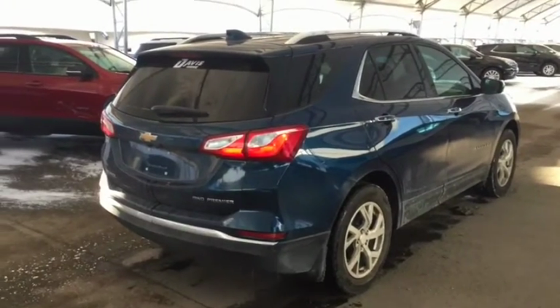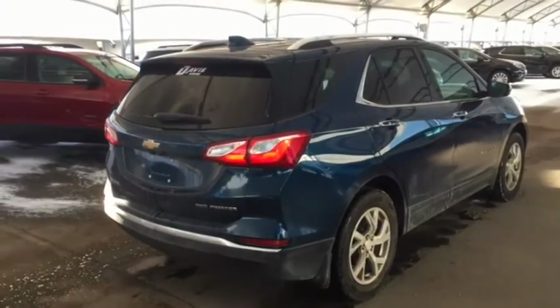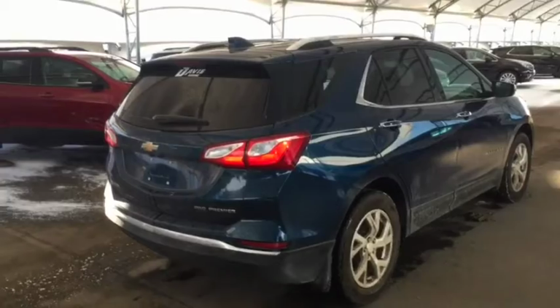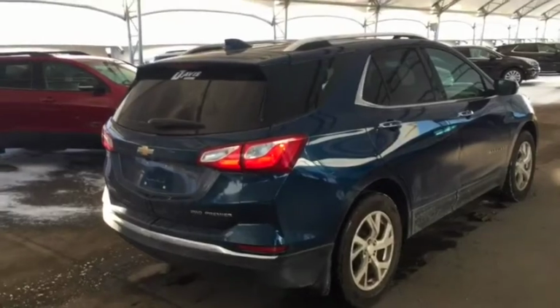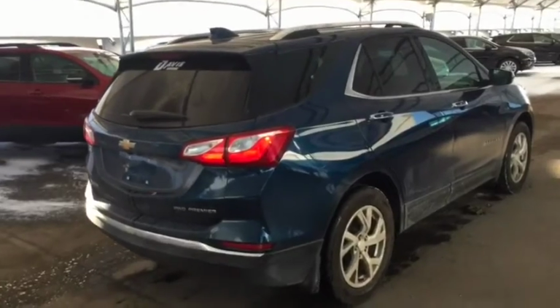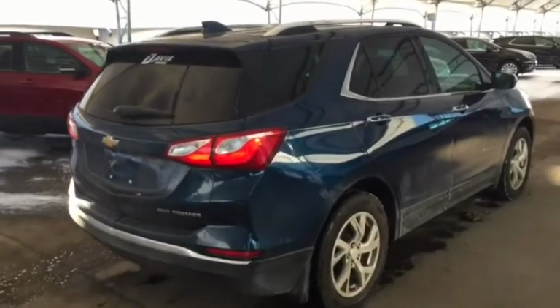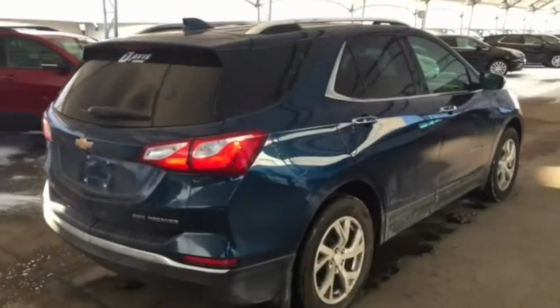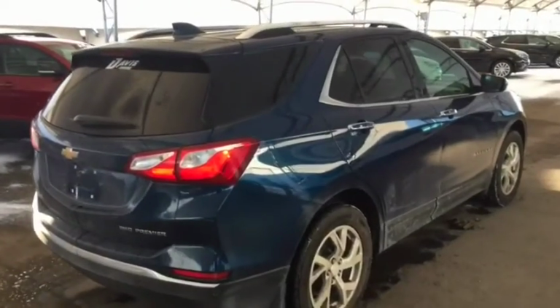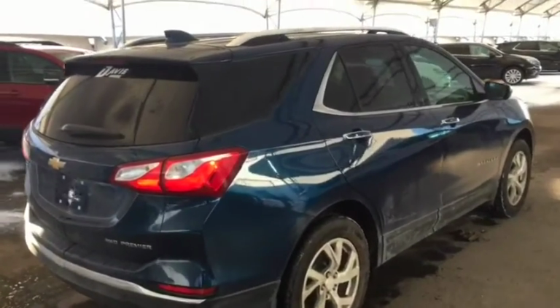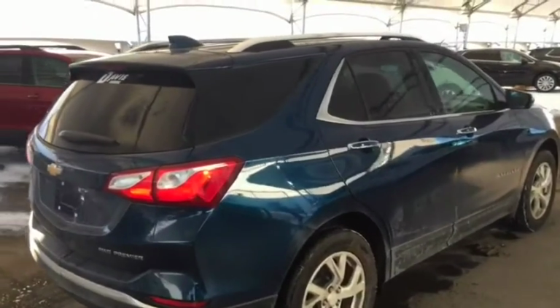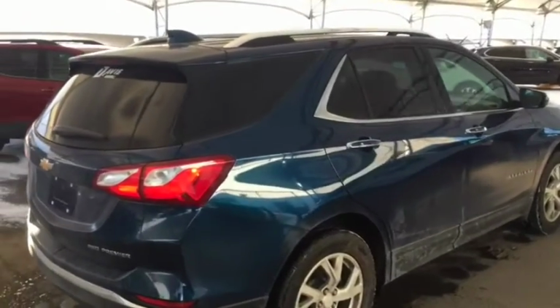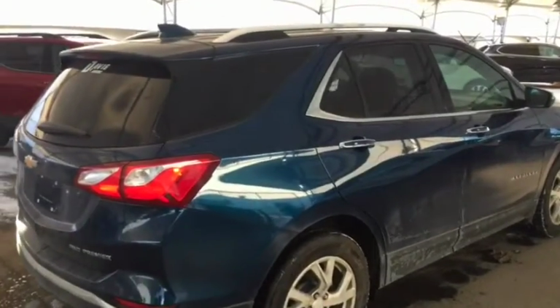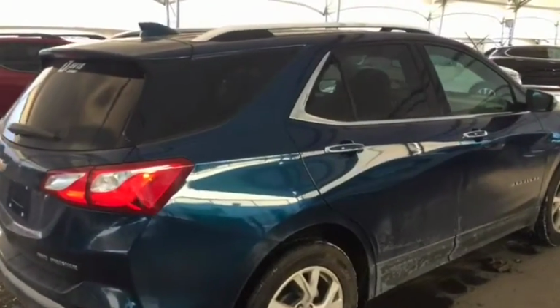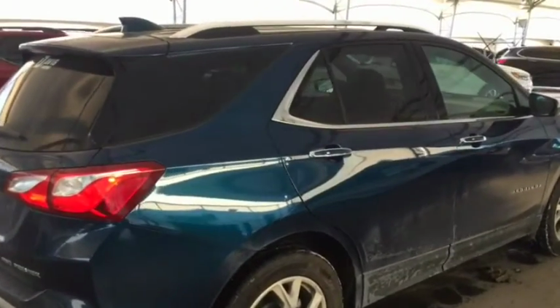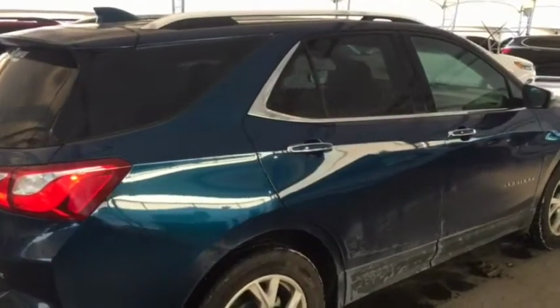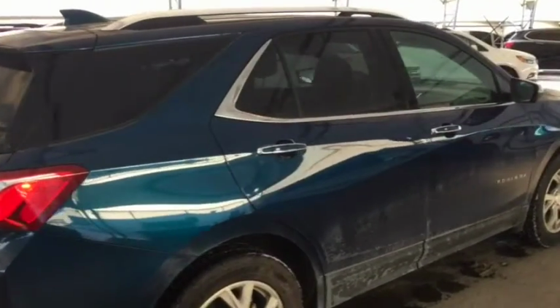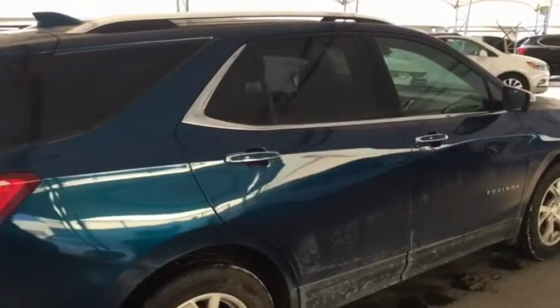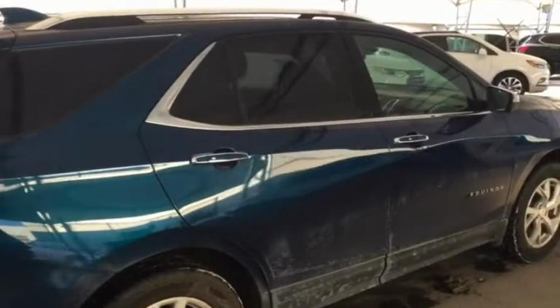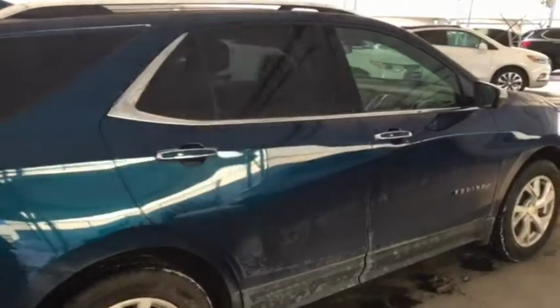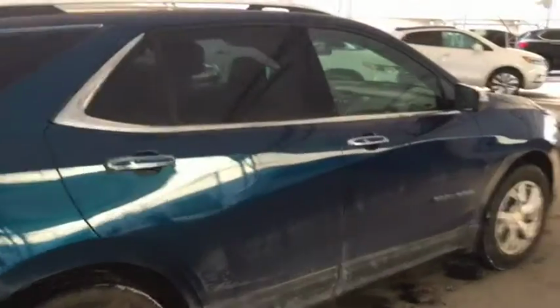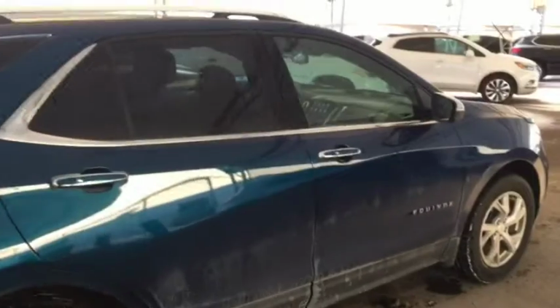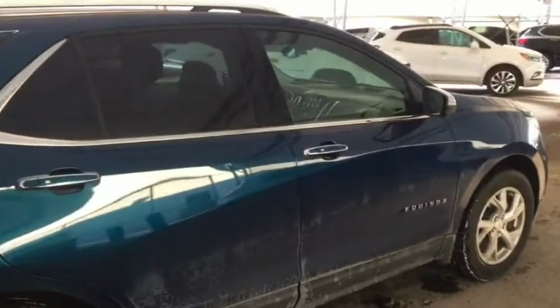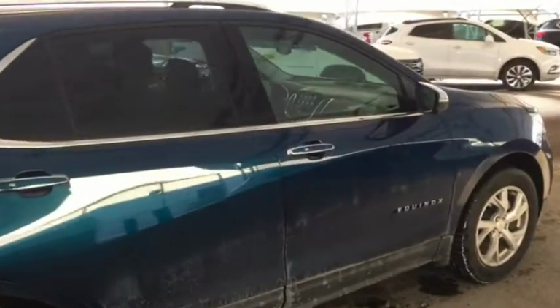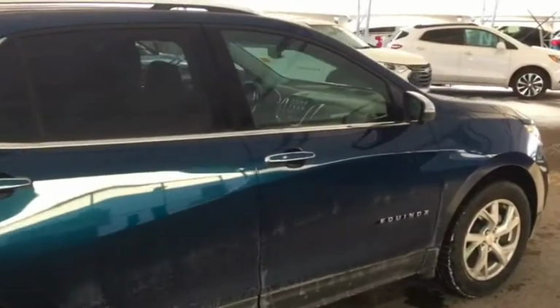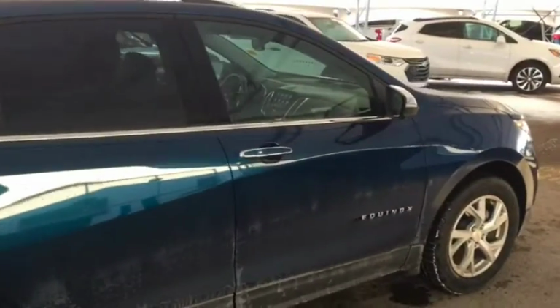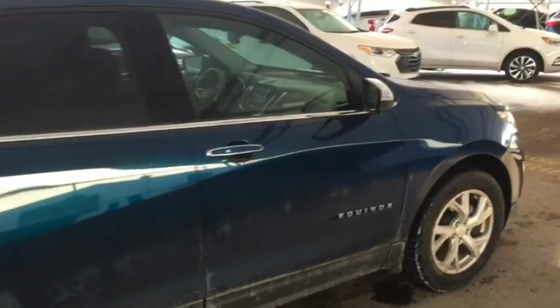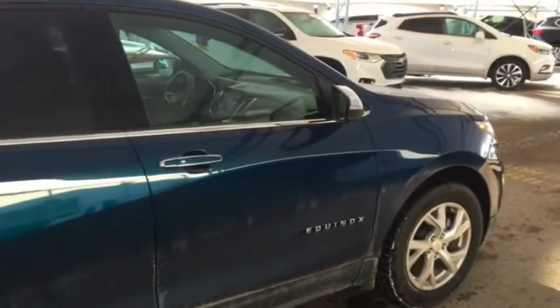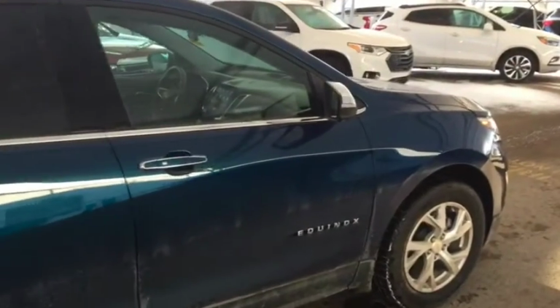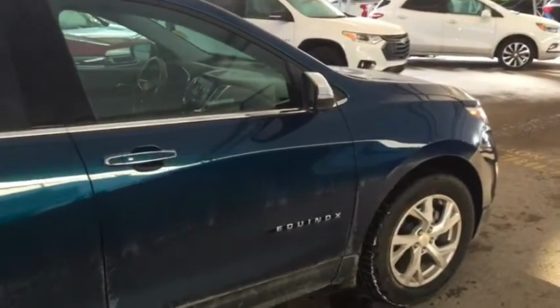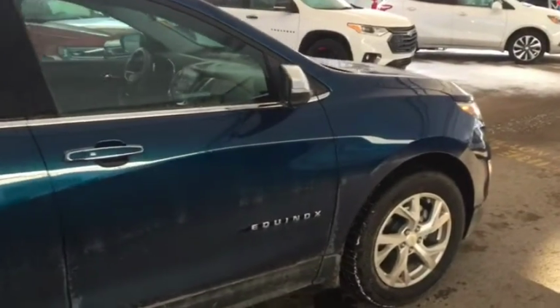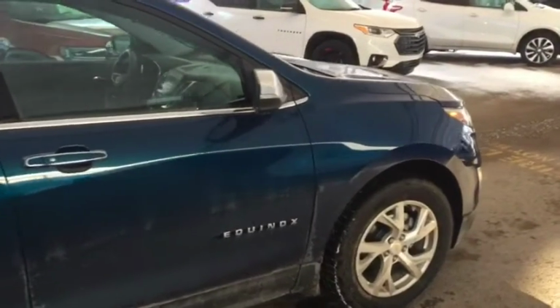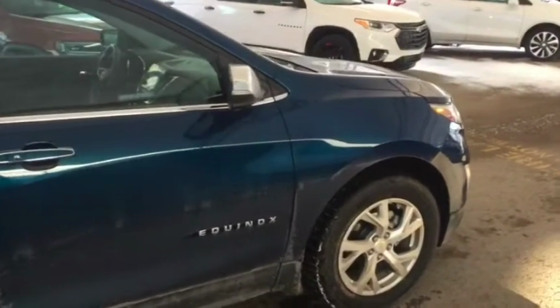So don't miss out on your new pre-owned Equinox. Hurry into Davis Chevrolet and book a test drive with one of our product specialists today.